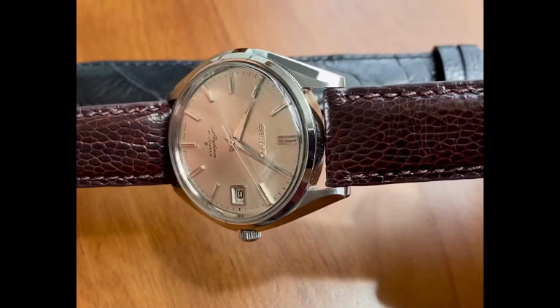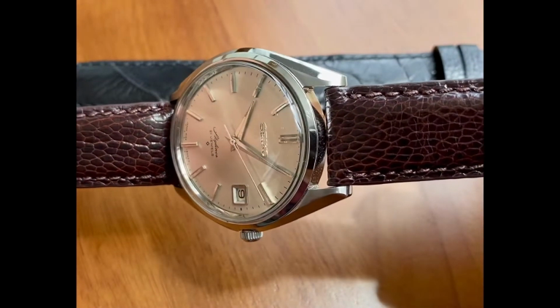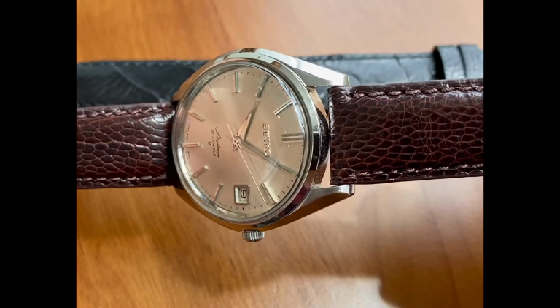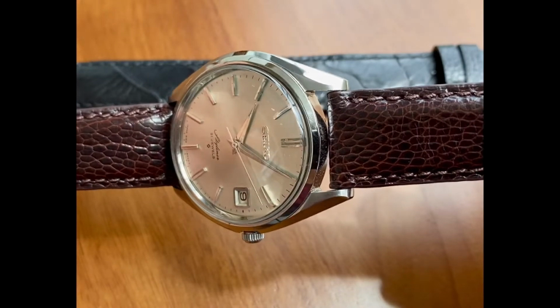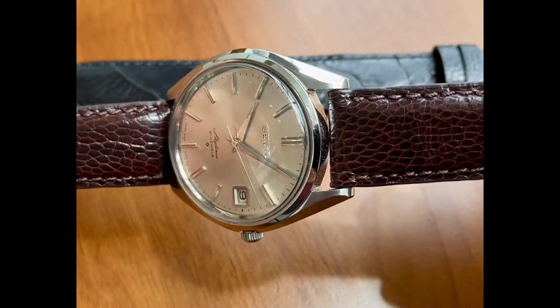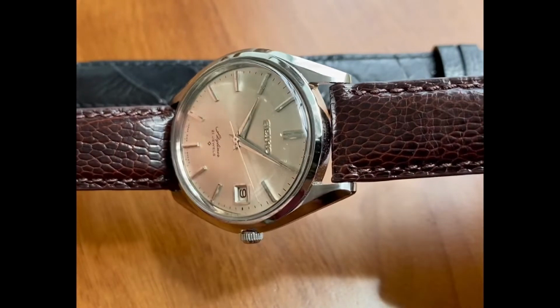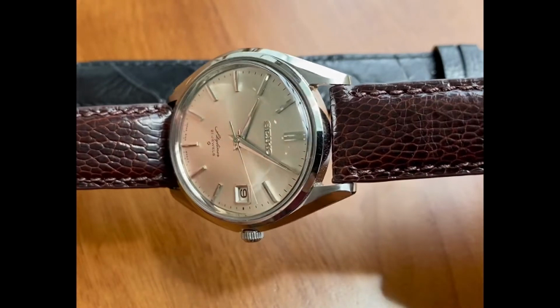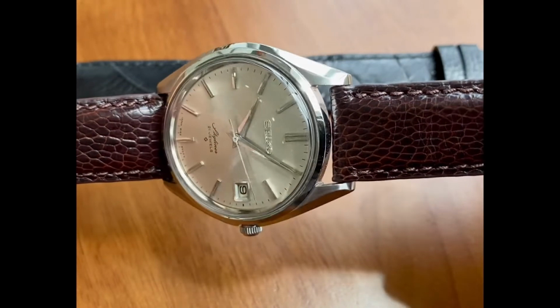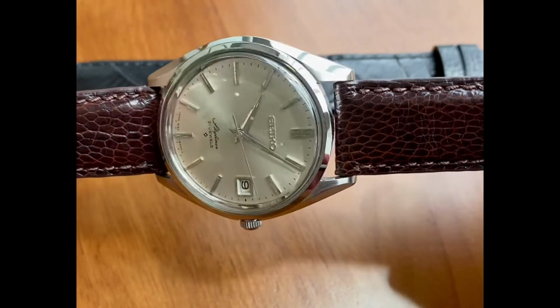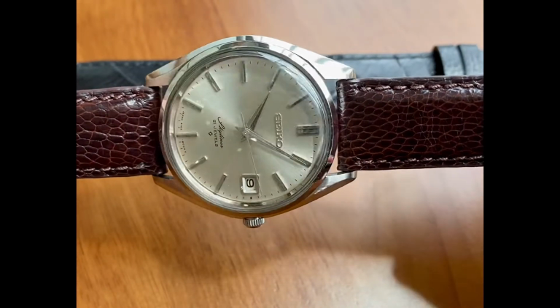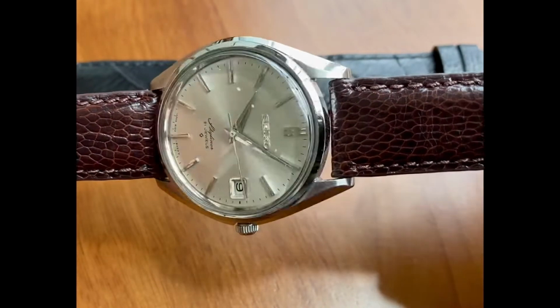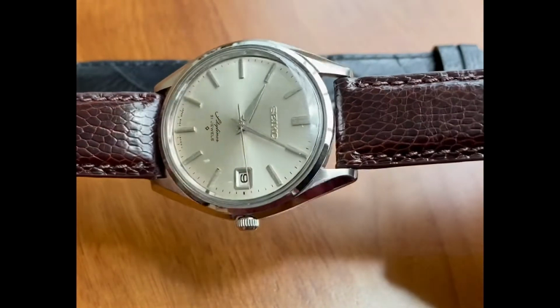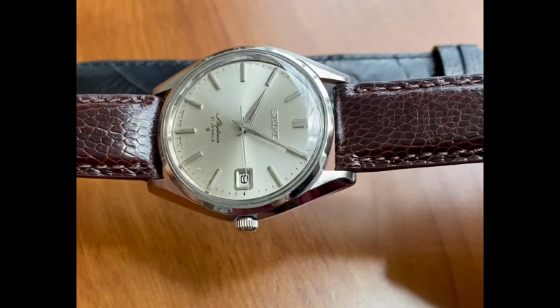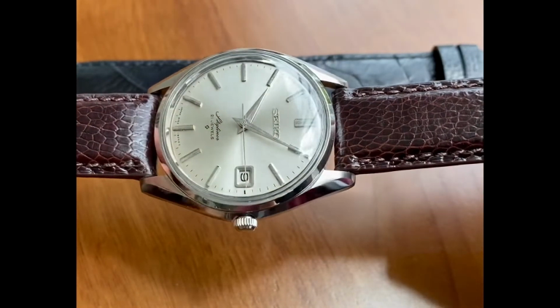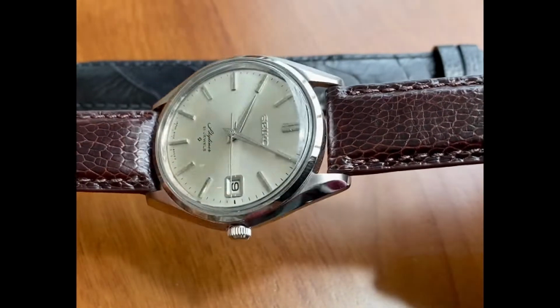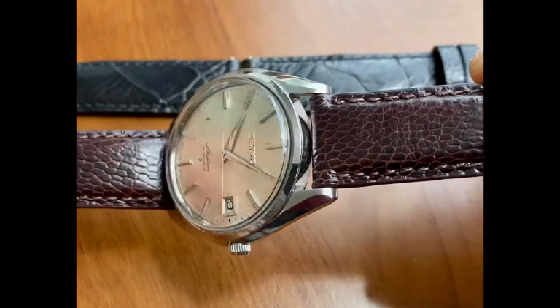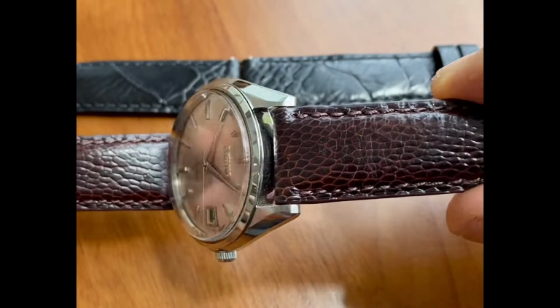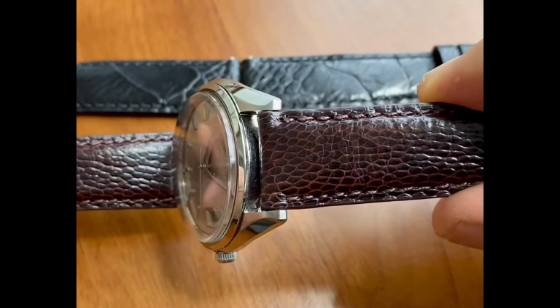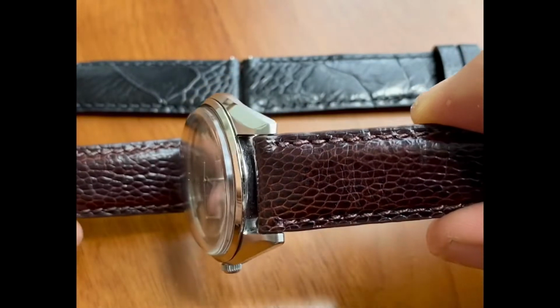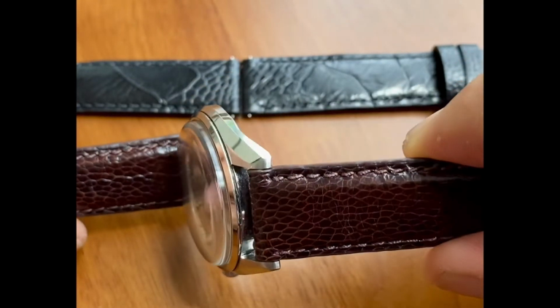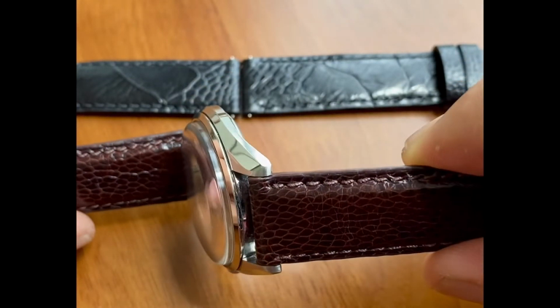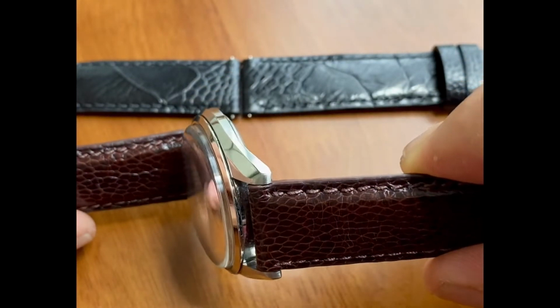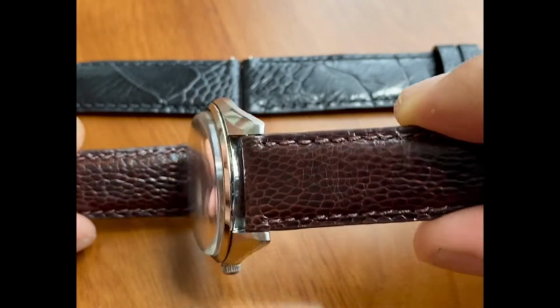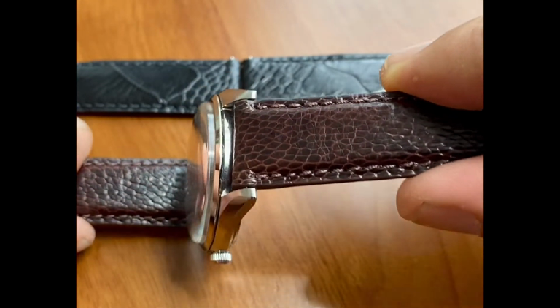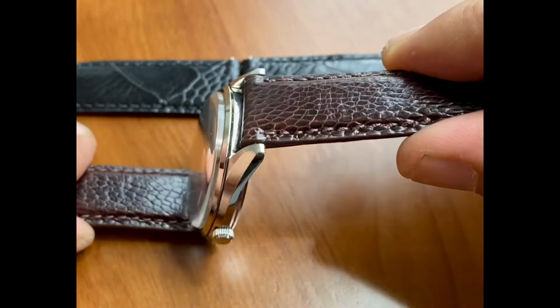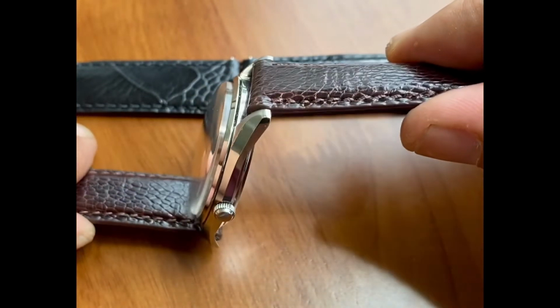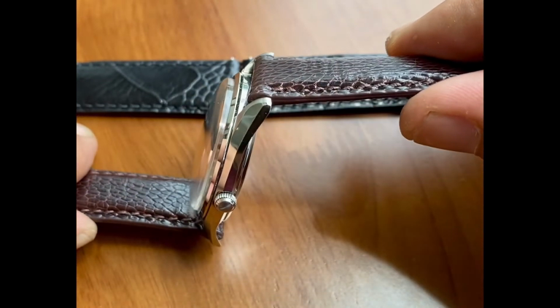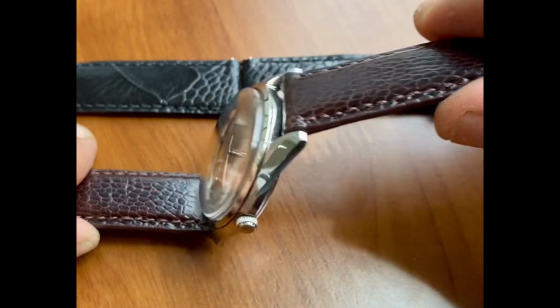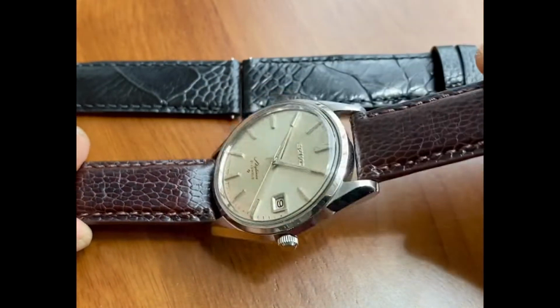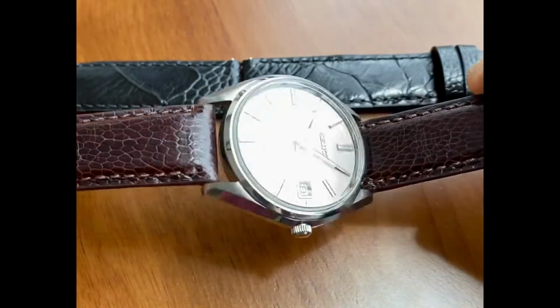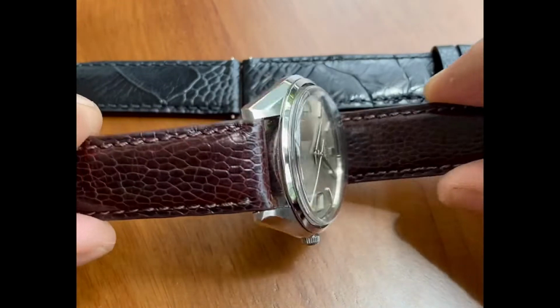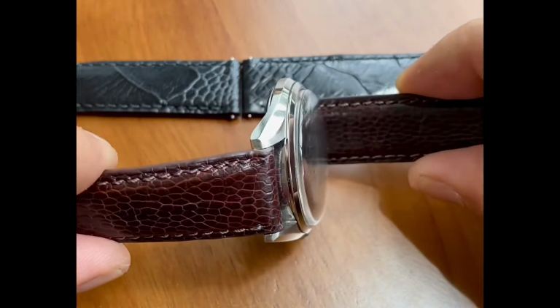This case is very nice. I like the Dolphin hands on this particular model, the Skyliner. The Skyliner is really picking up popularity very, very fast.